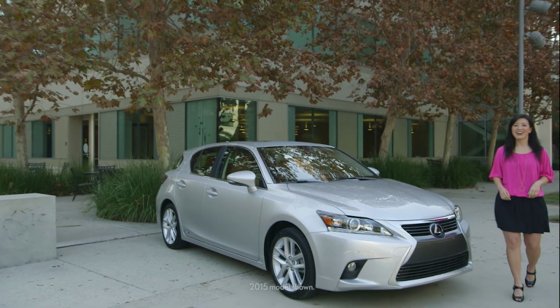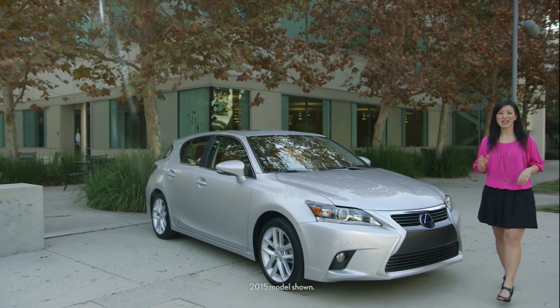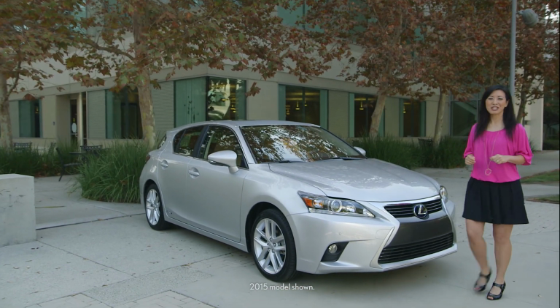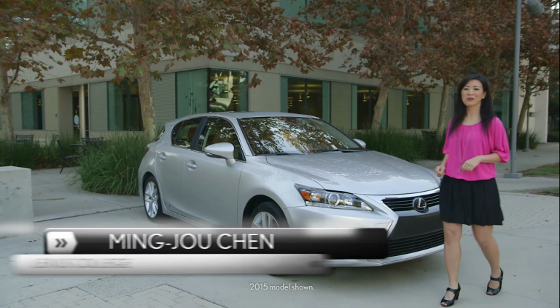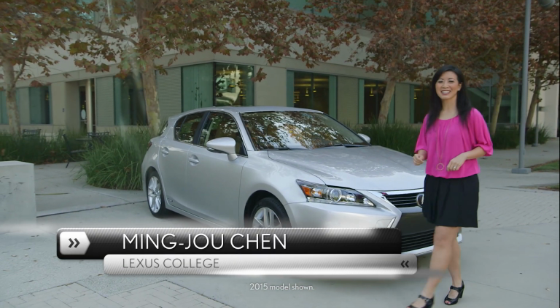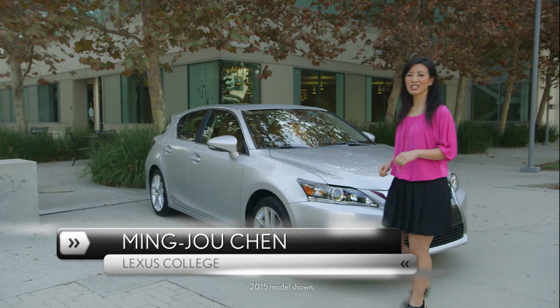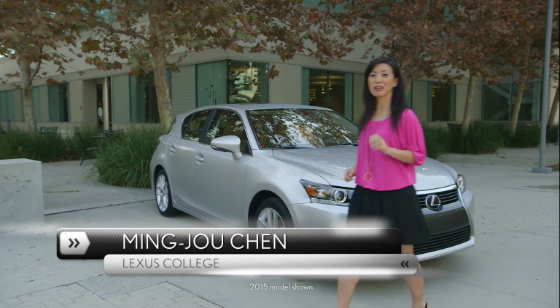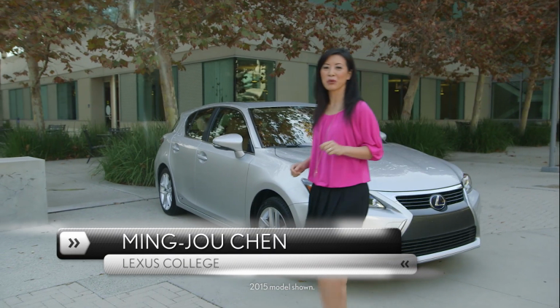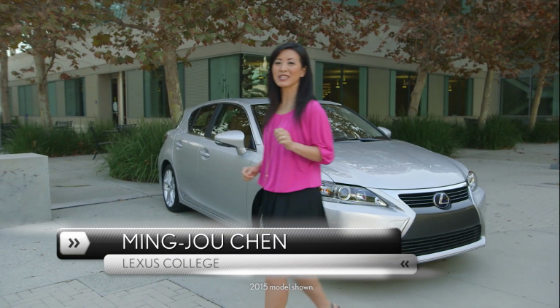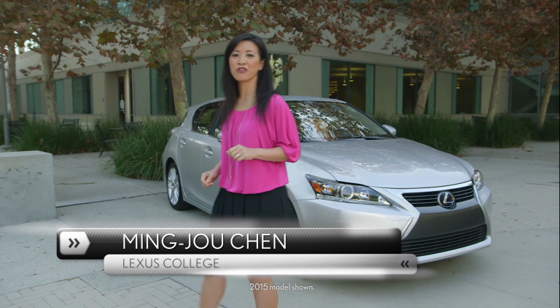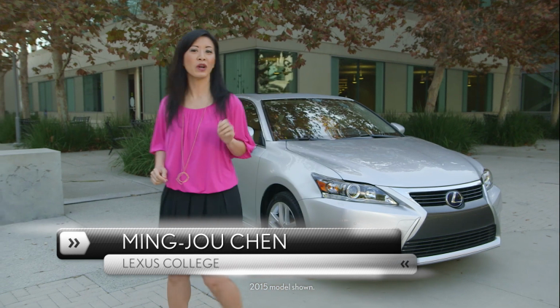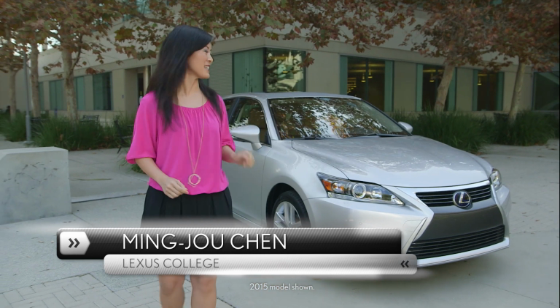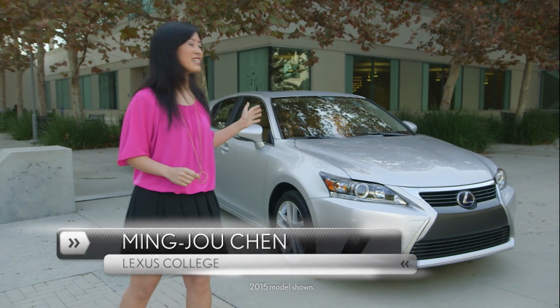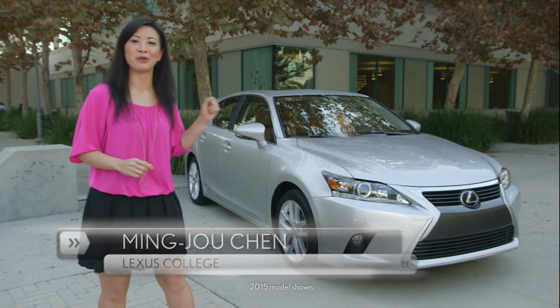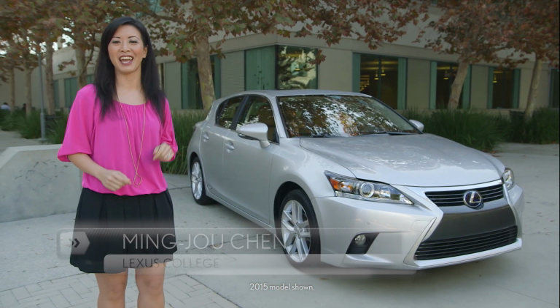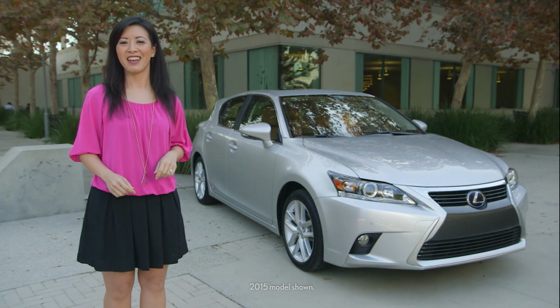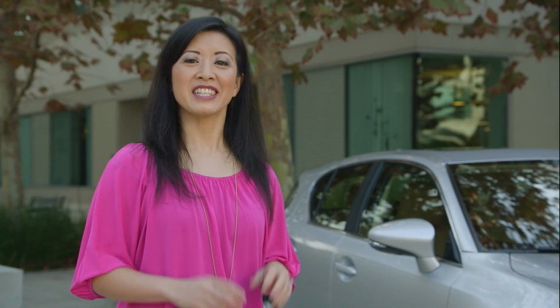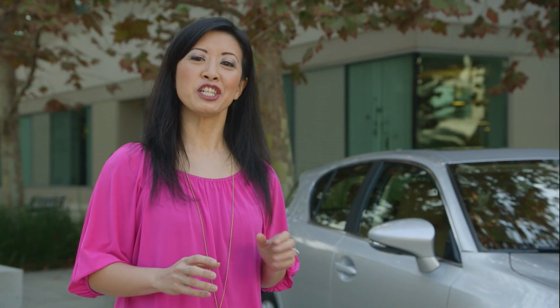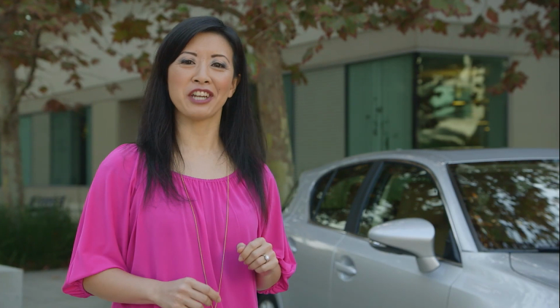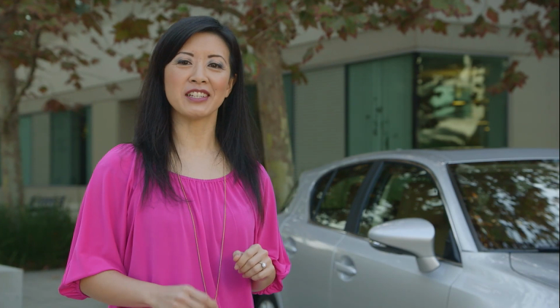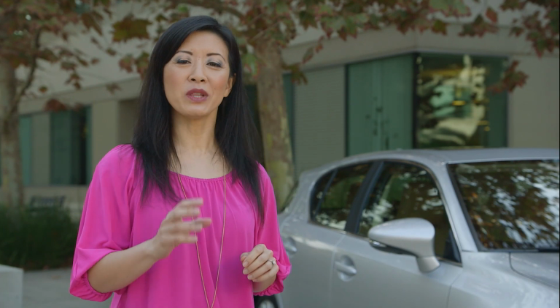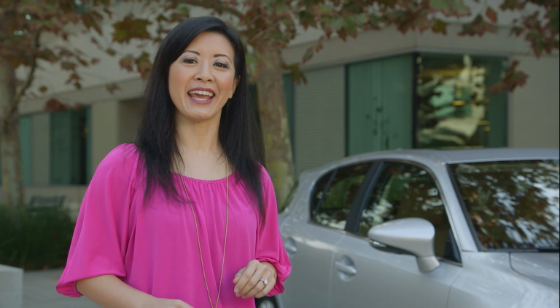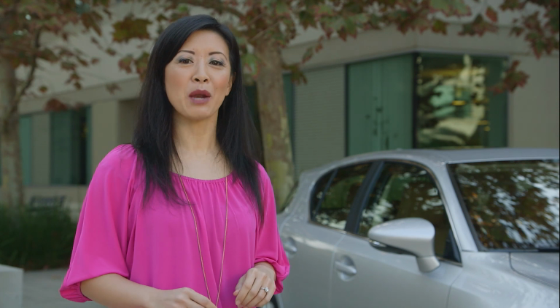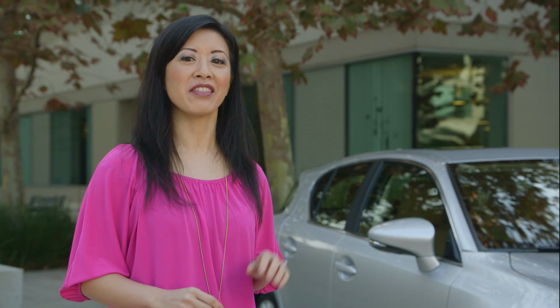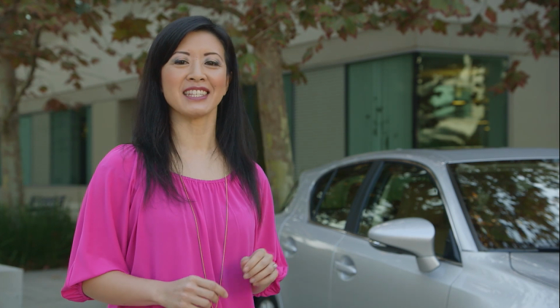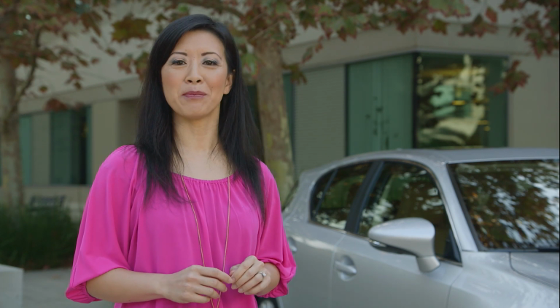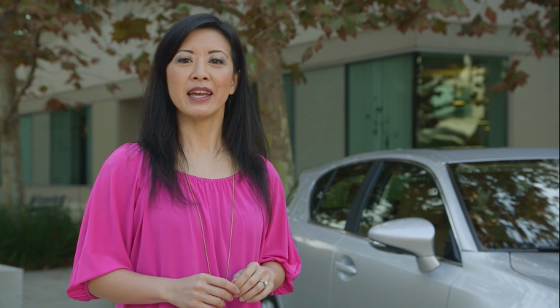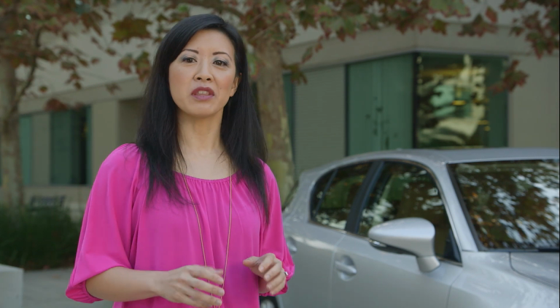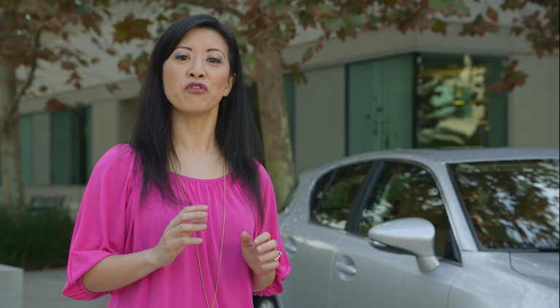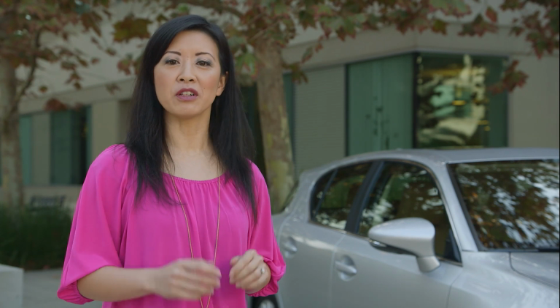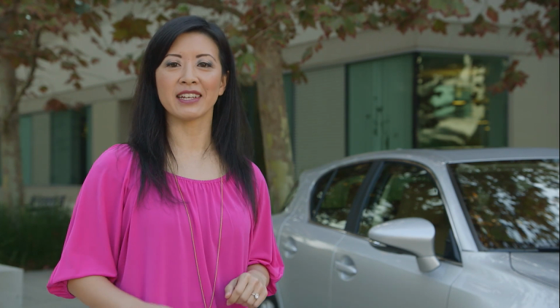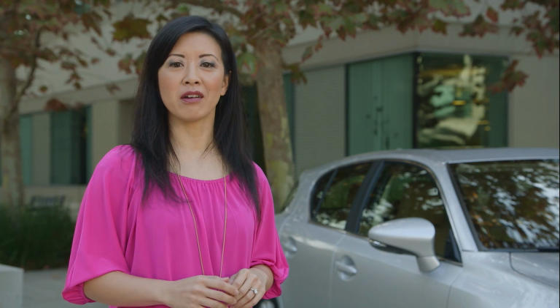Hi, I'm Ming-Jo Chen with Lexus College, and I'm here to share with you what's new for the 2016 CT200H. The CT200H is the only dedicated hybrid in the Lexus lineup, and it's also the most affordable of all Lexus models.